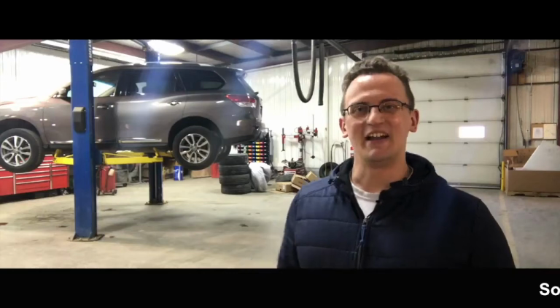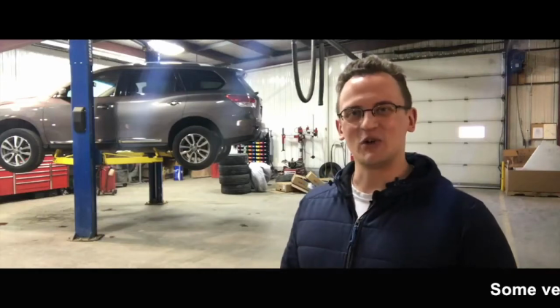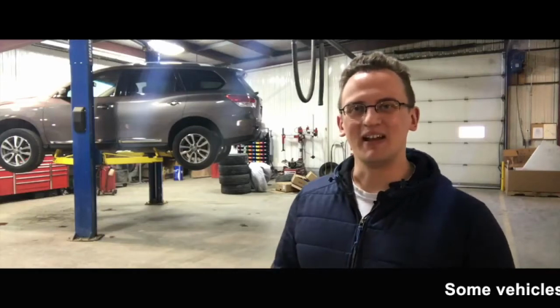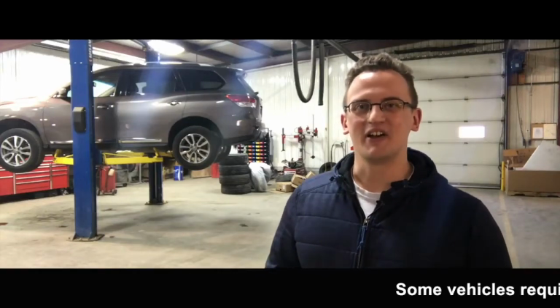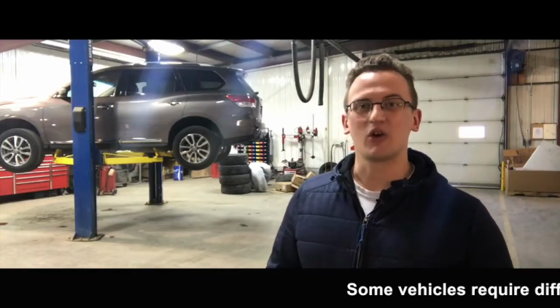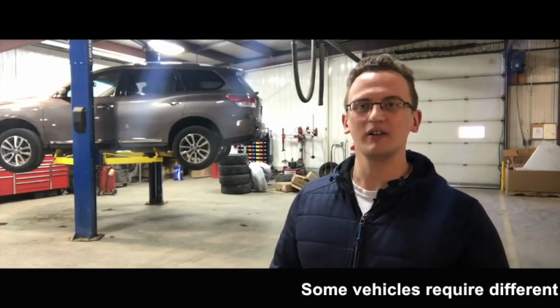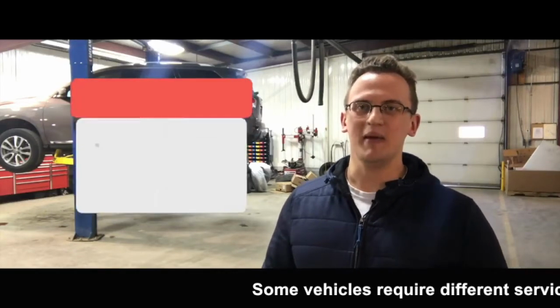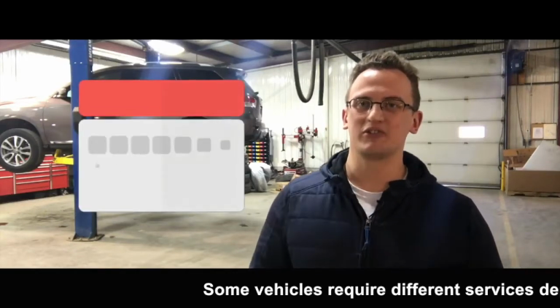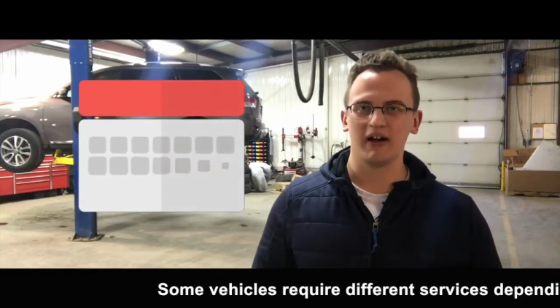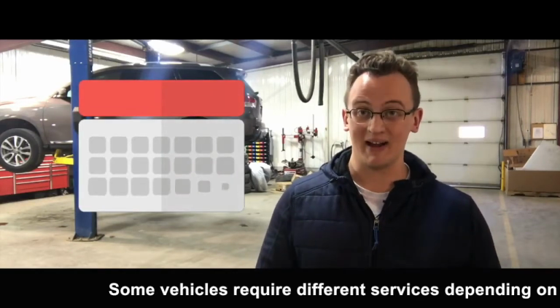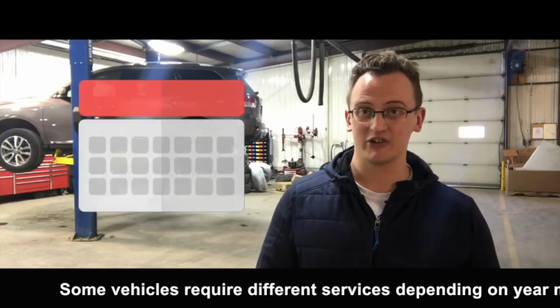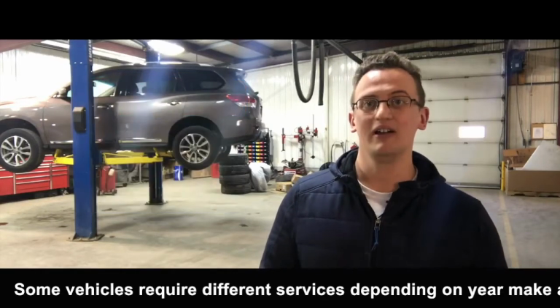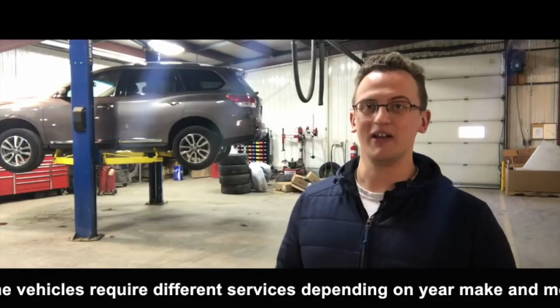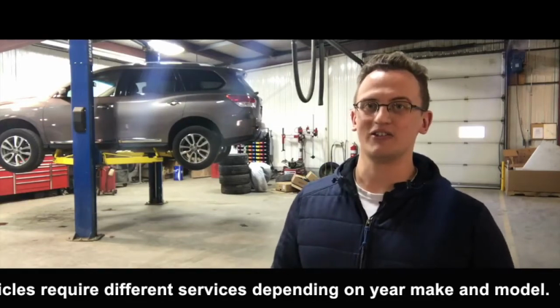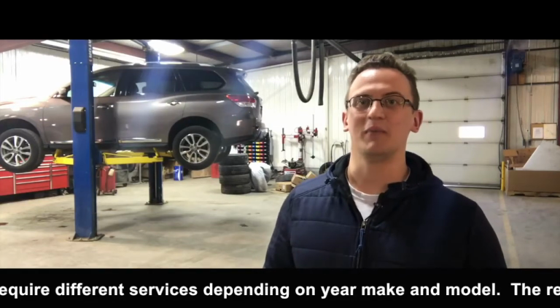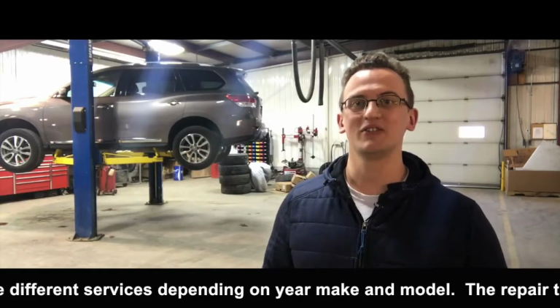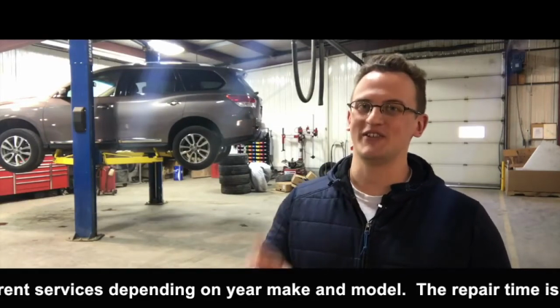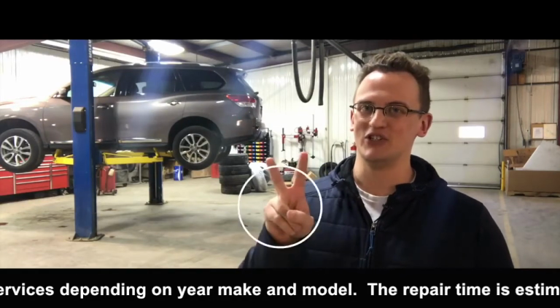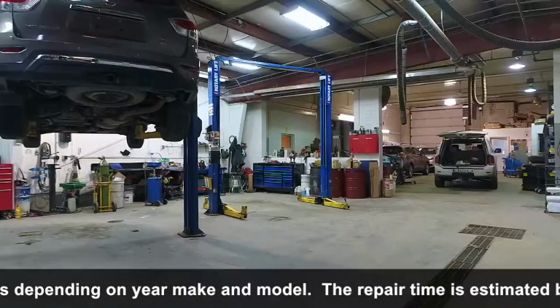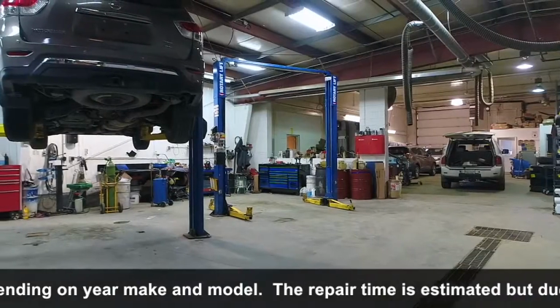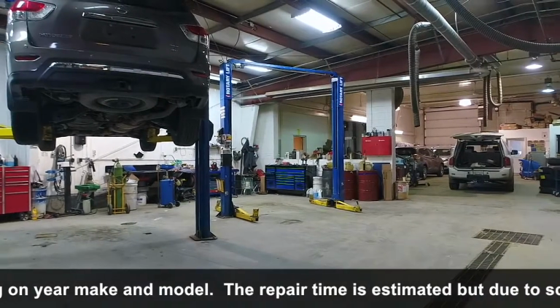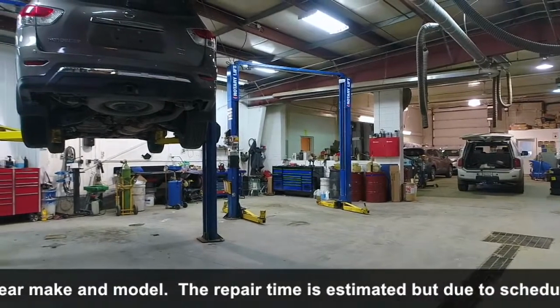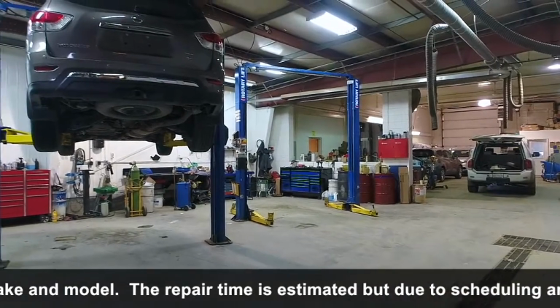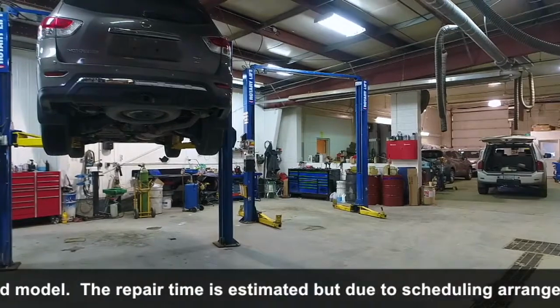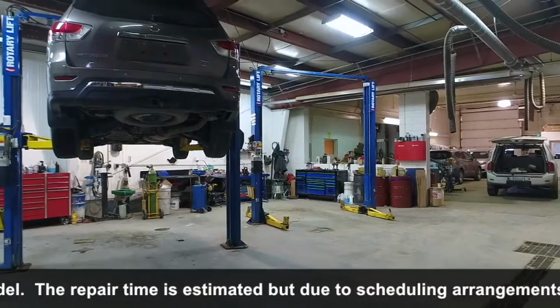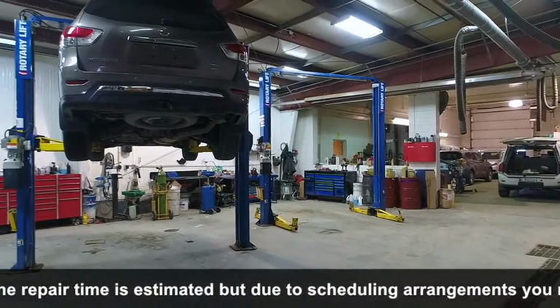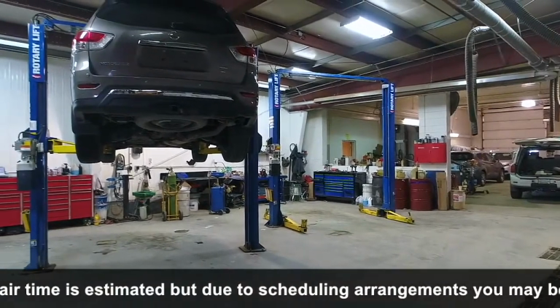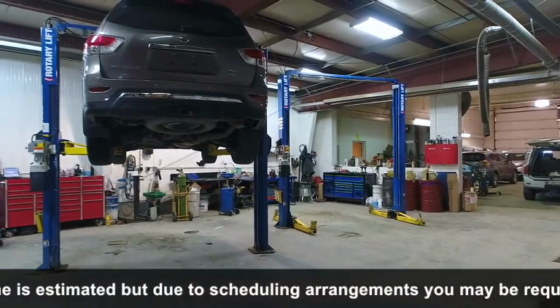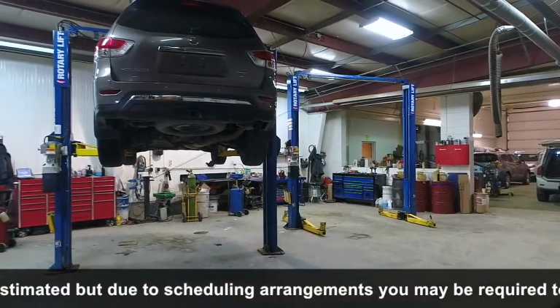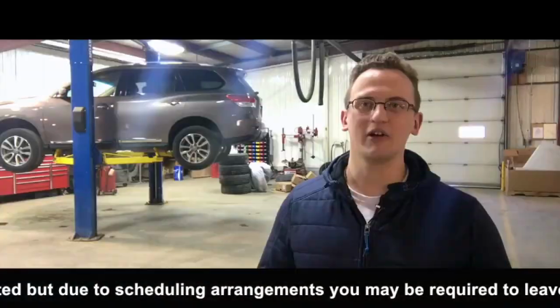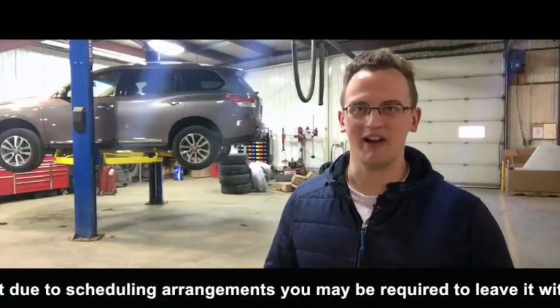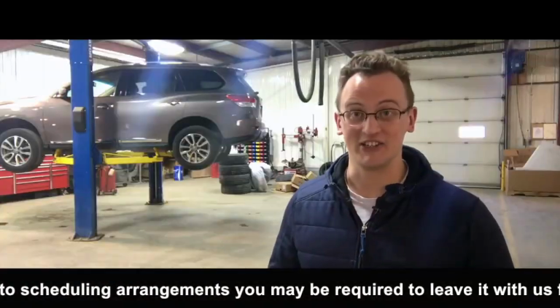Hi there, it's Jordan from Knight Nissan and according to the maintenance schedule provided by your manufacturer, your vehicle is due for a maintenance service number two. Let me show you what our factory trained technicians will do to make sure that your vehicle is in peak operating conditions.